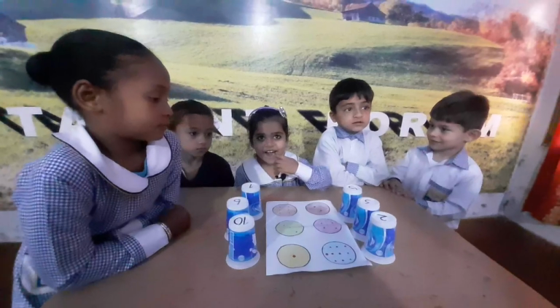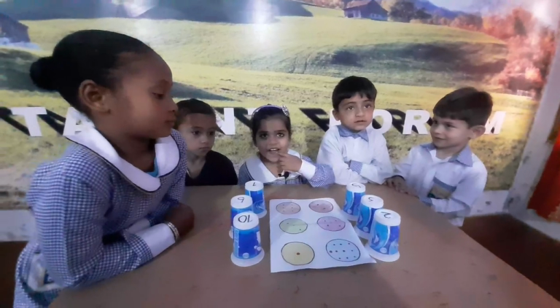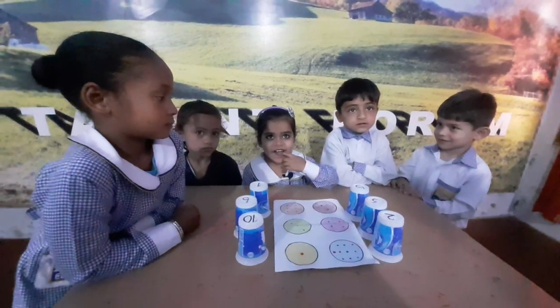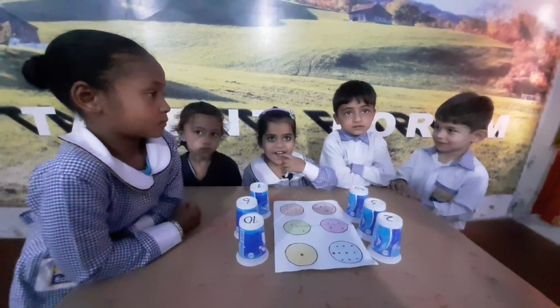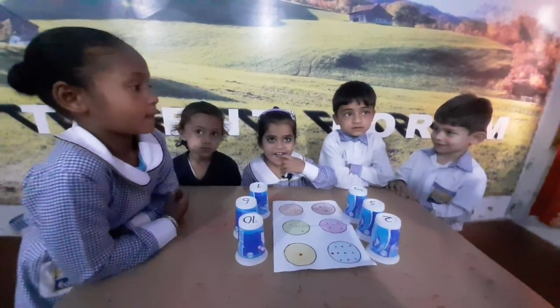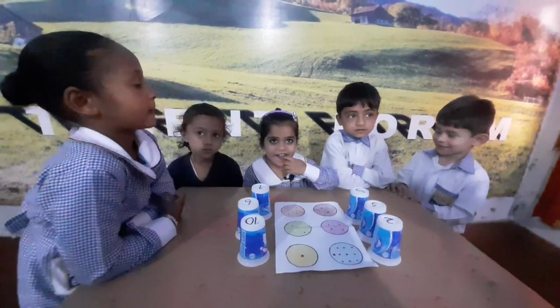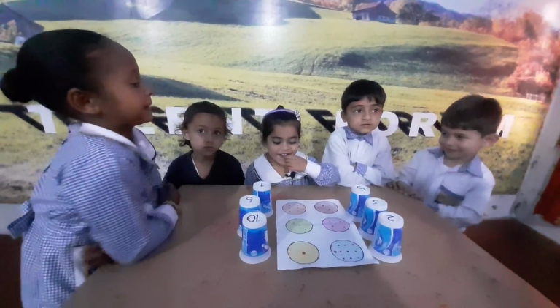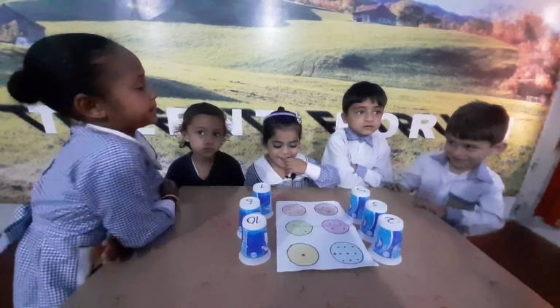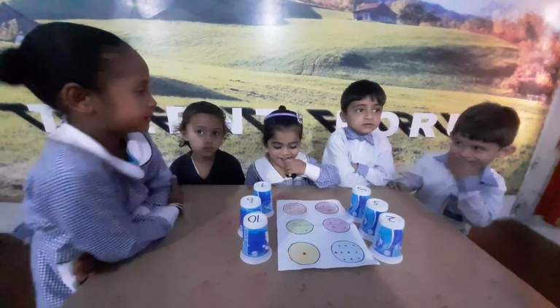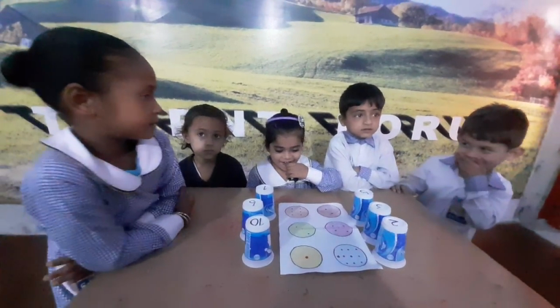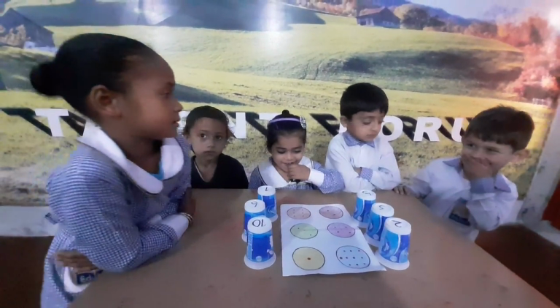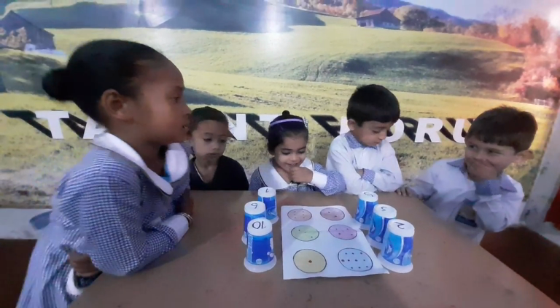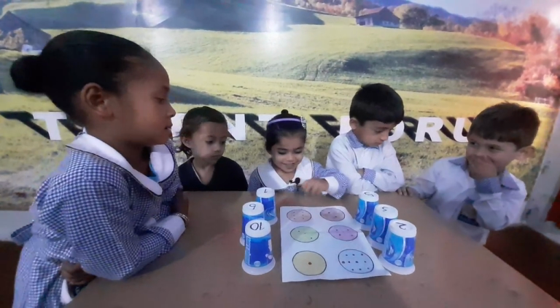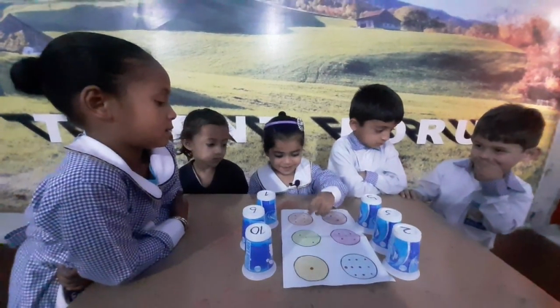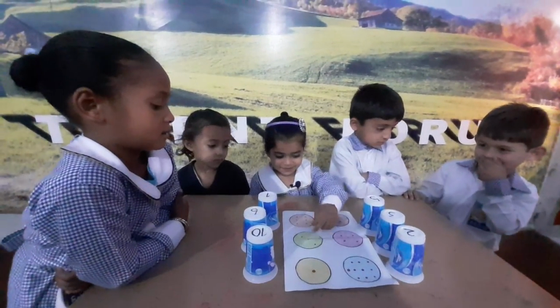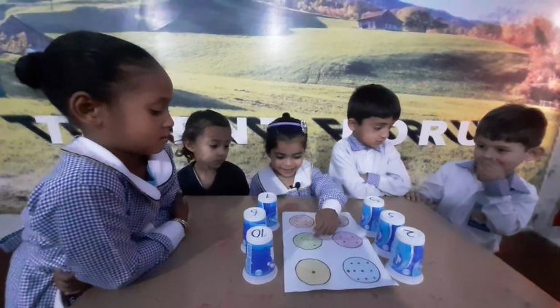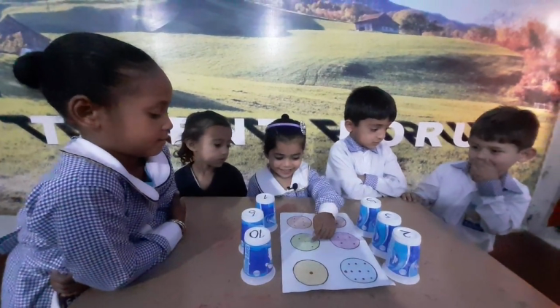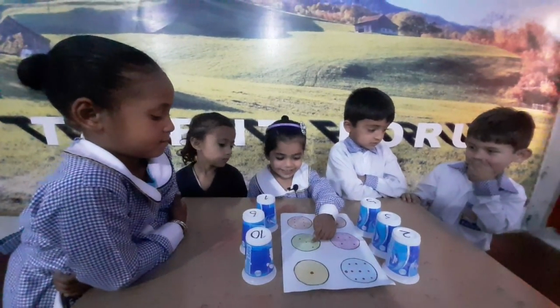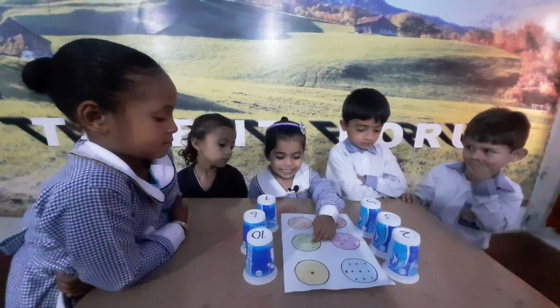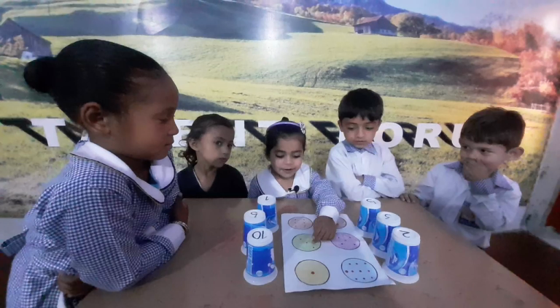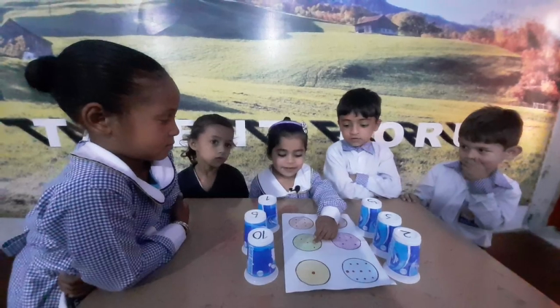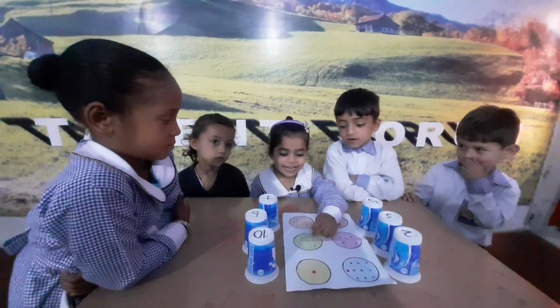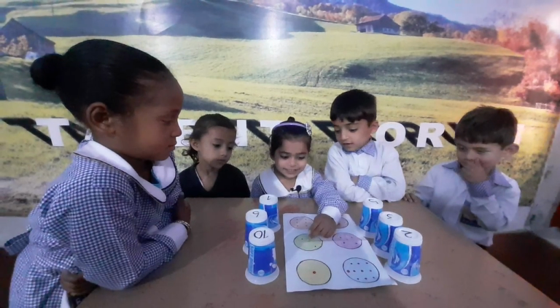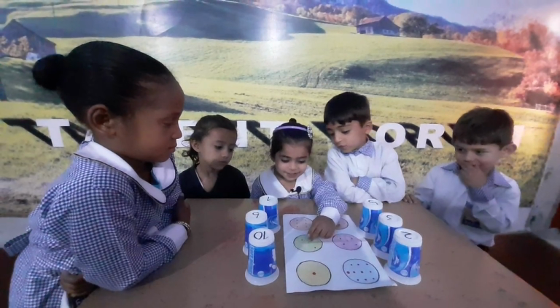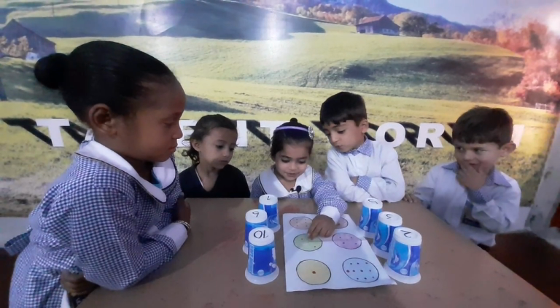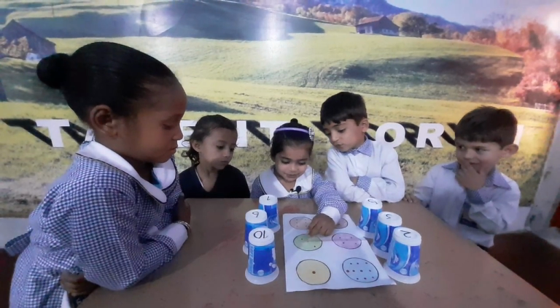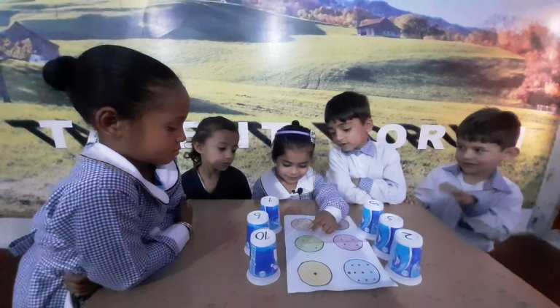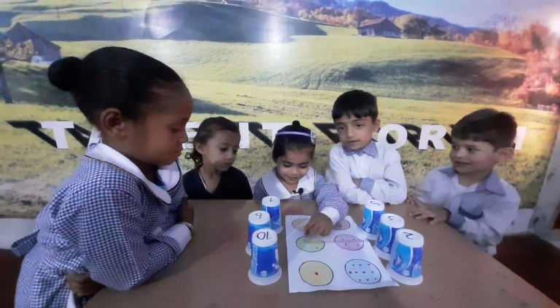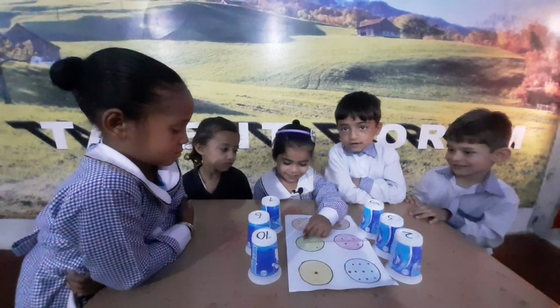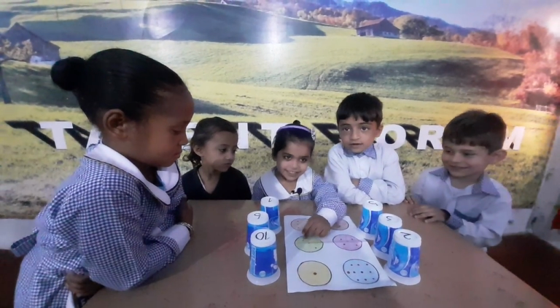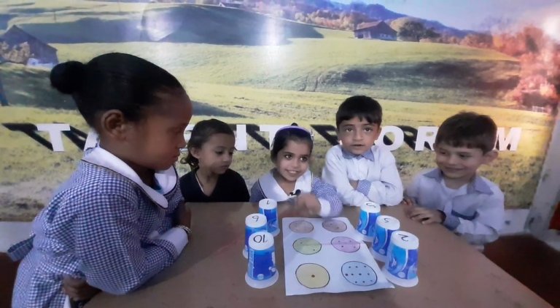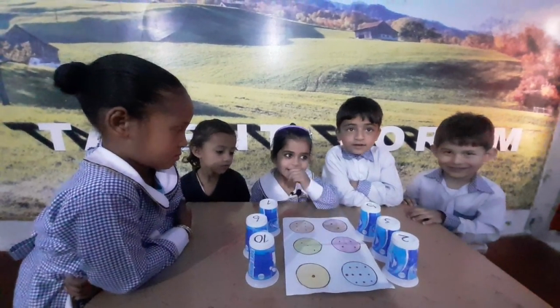Dua Fatma, please count the dot of color green. One, two, three. Very good.